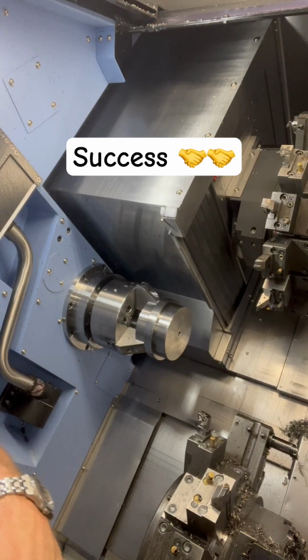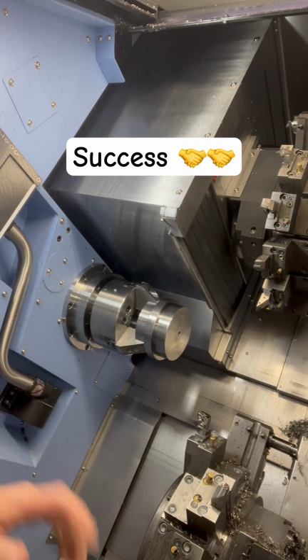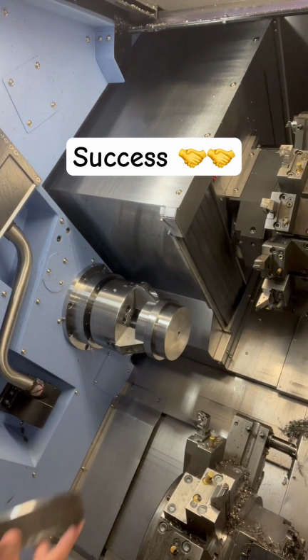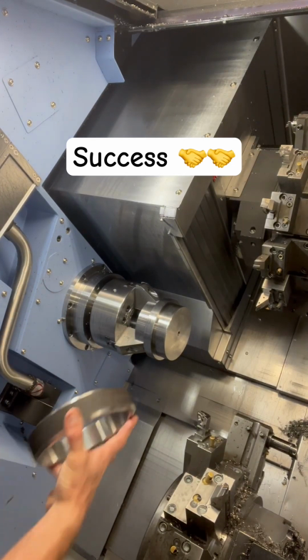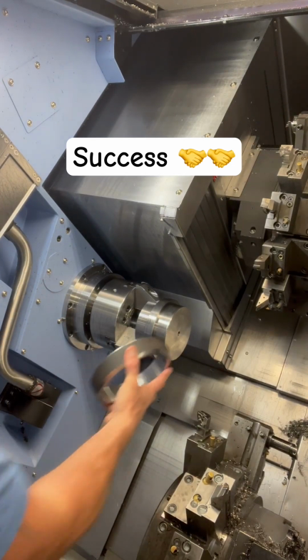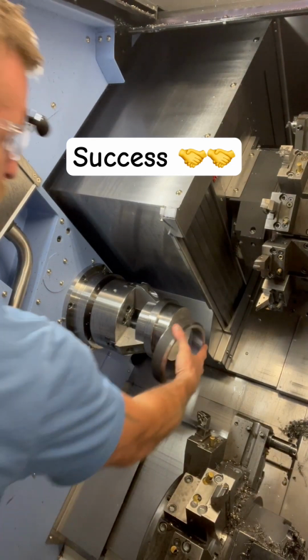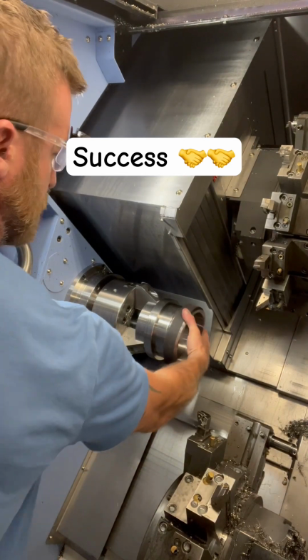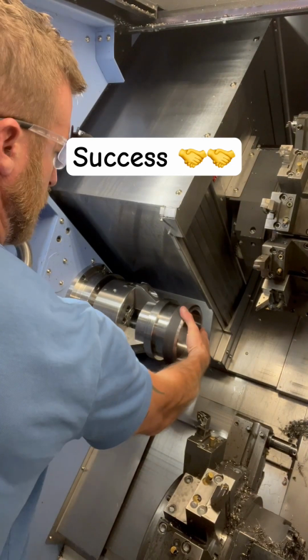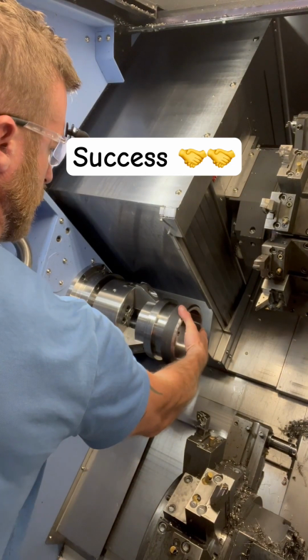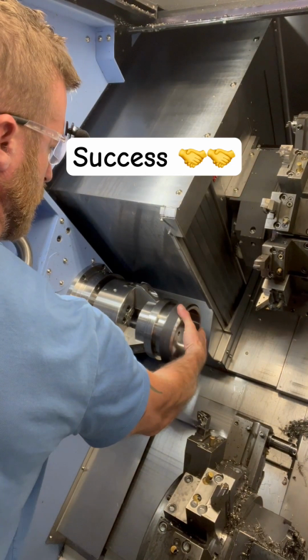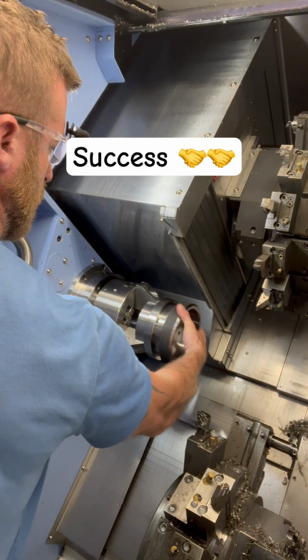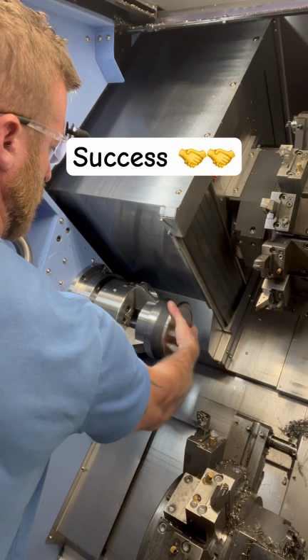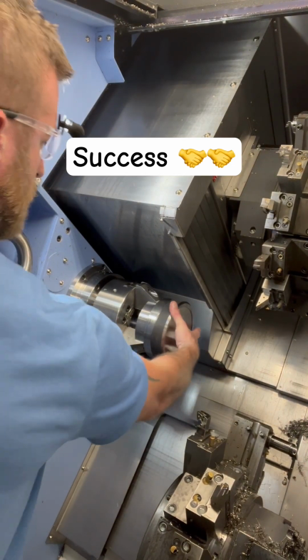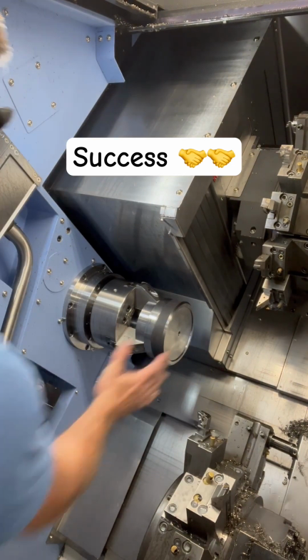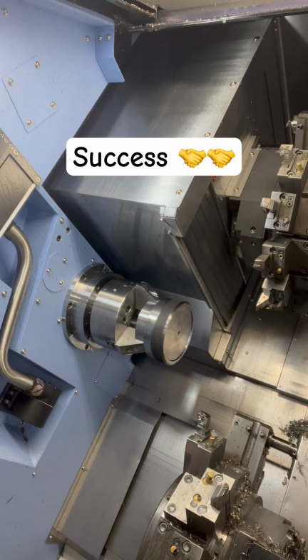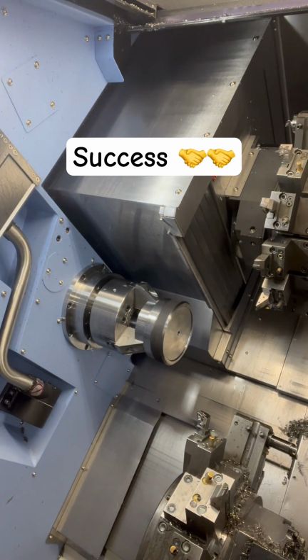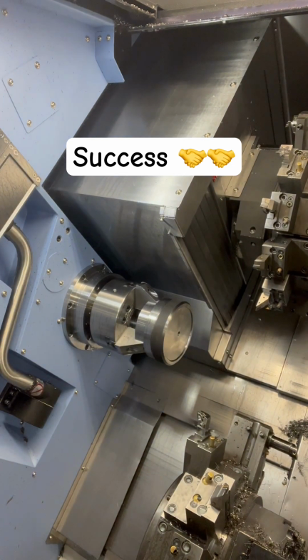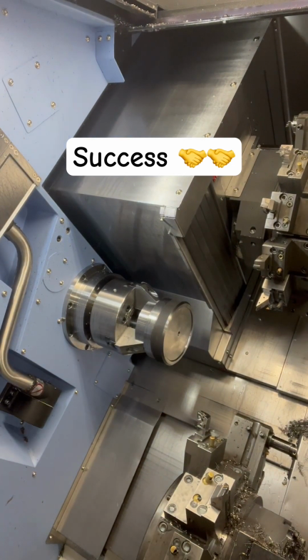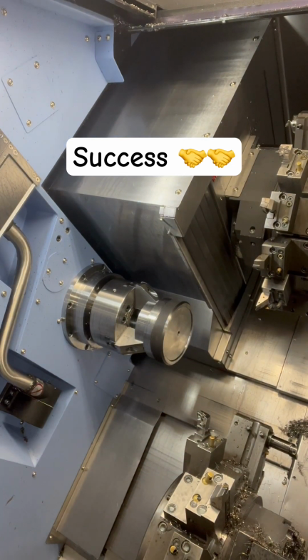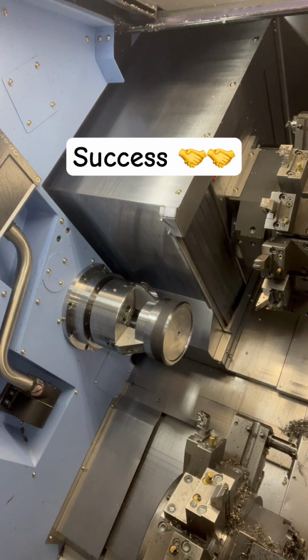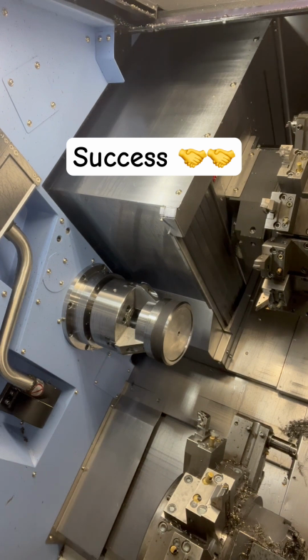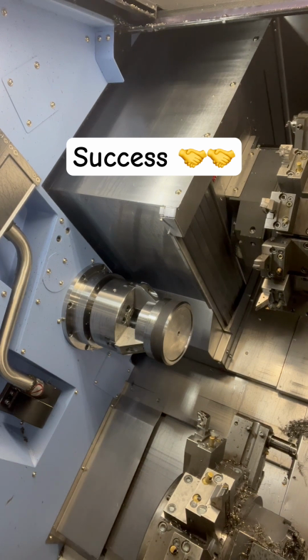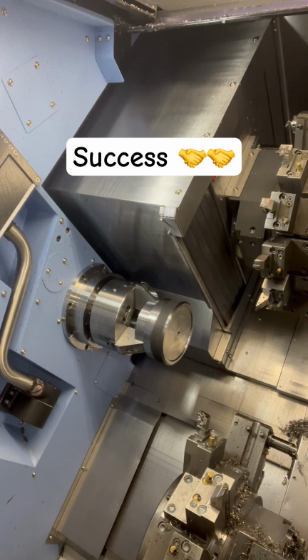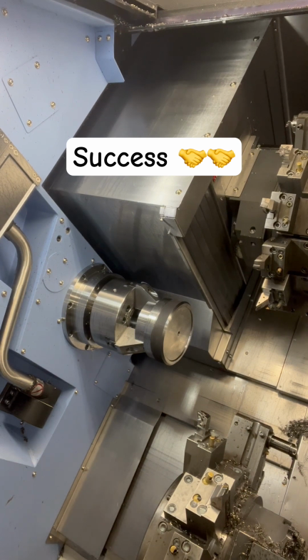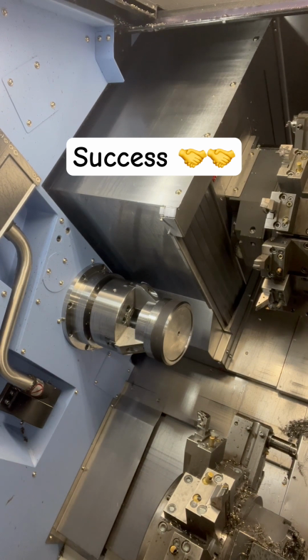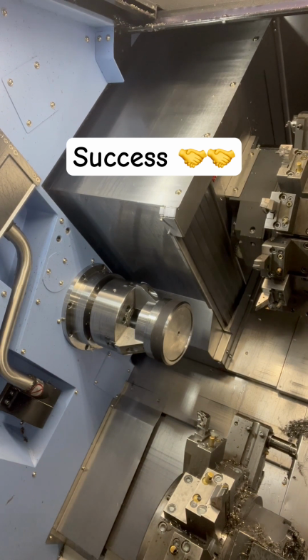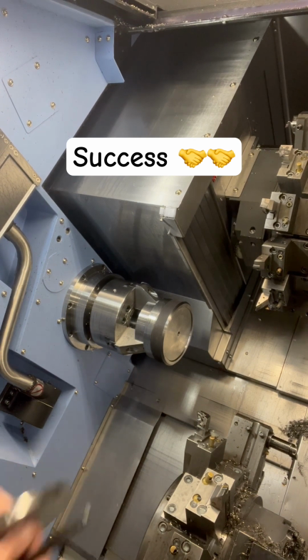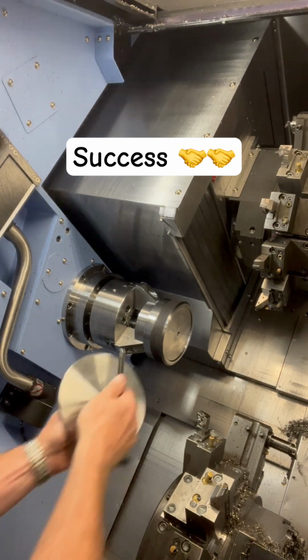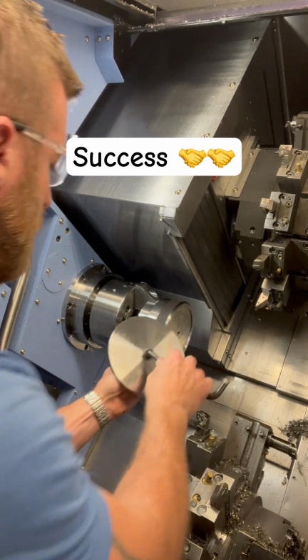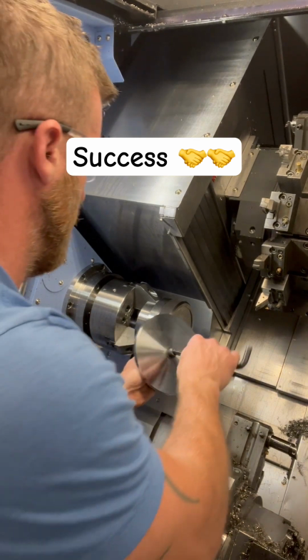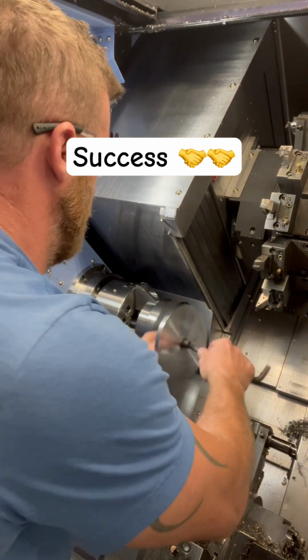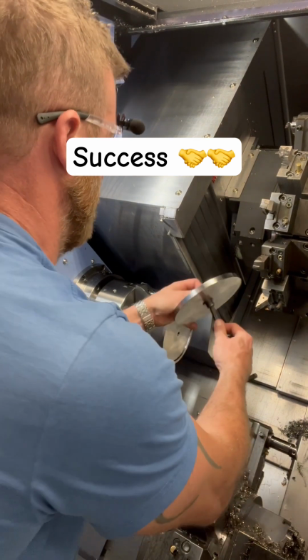Here's a picture of my fixture. The part slides on, and I take my clamp here.